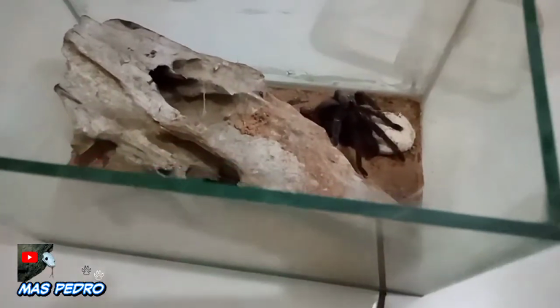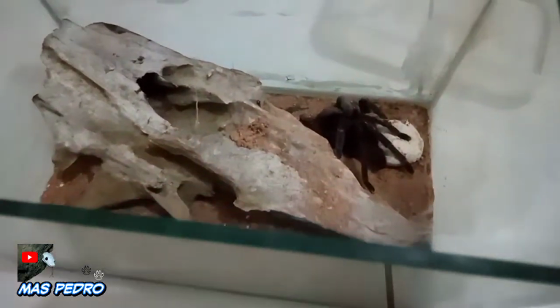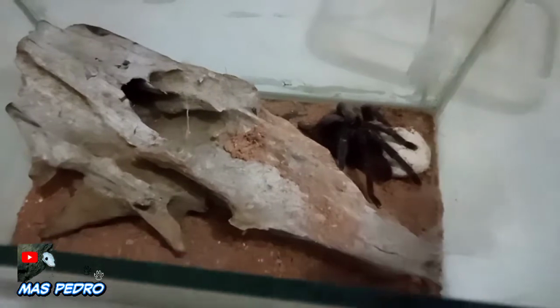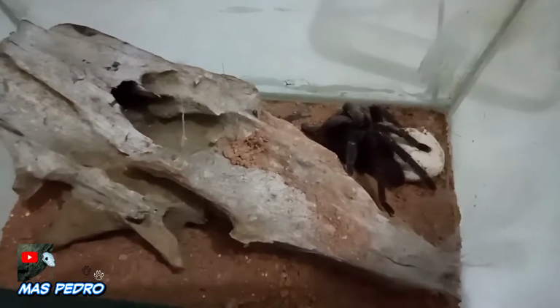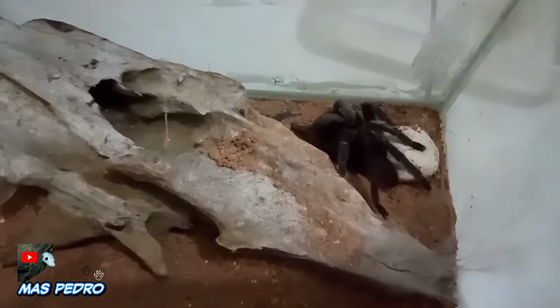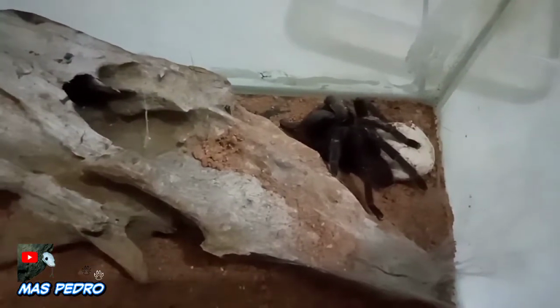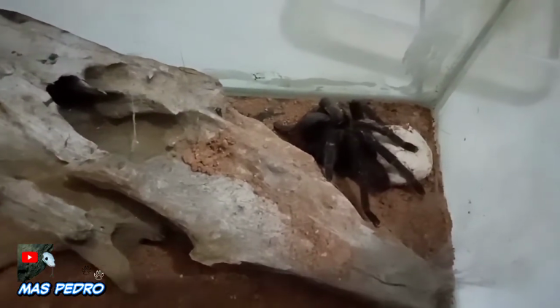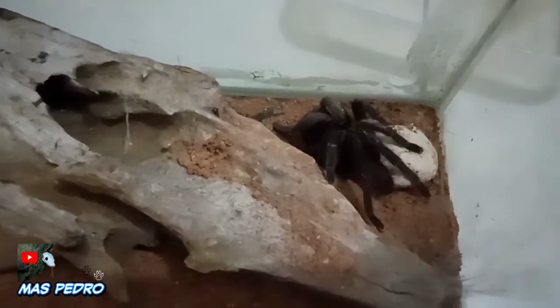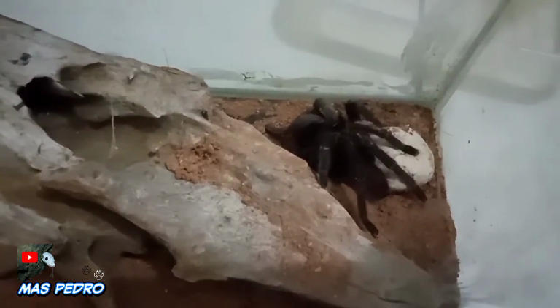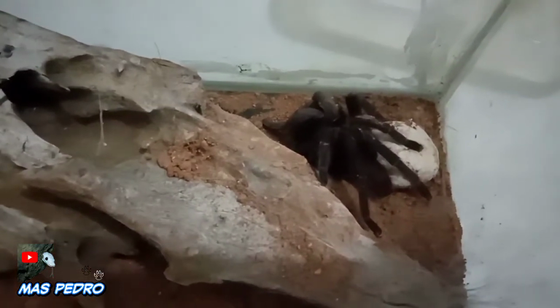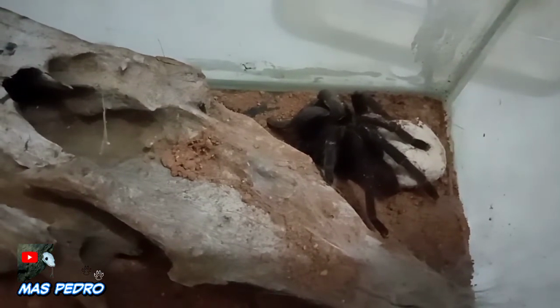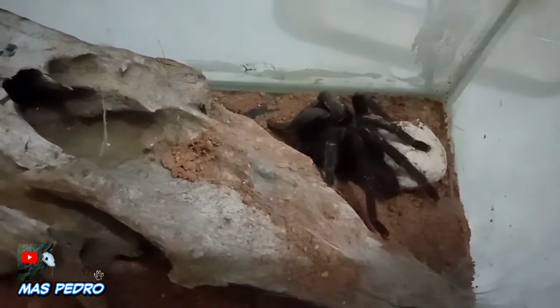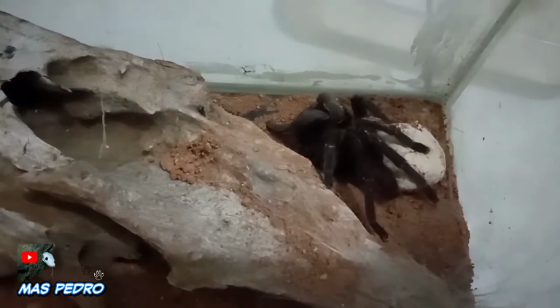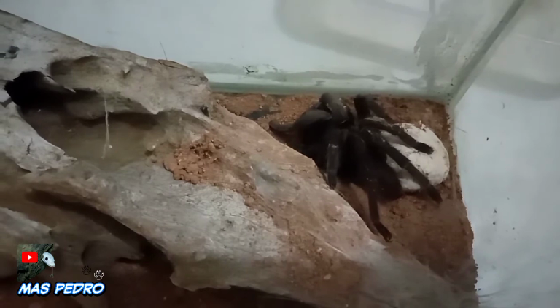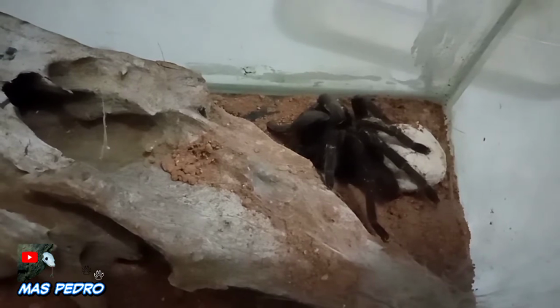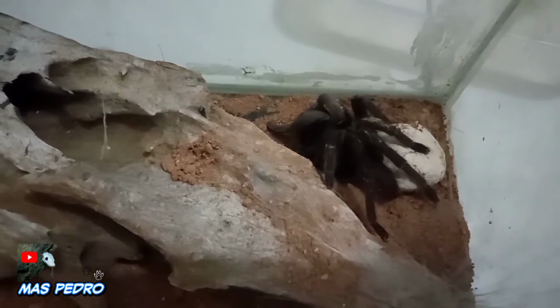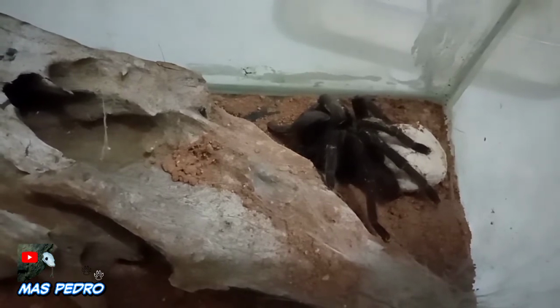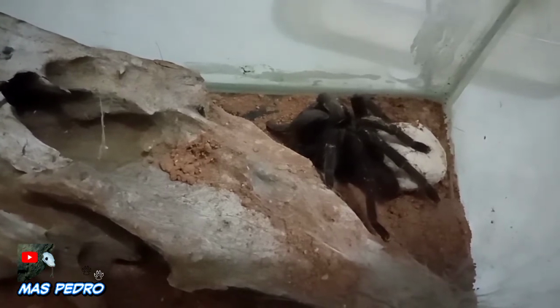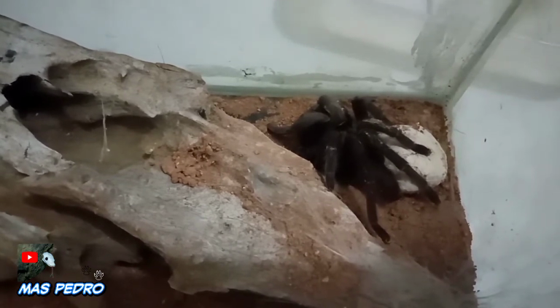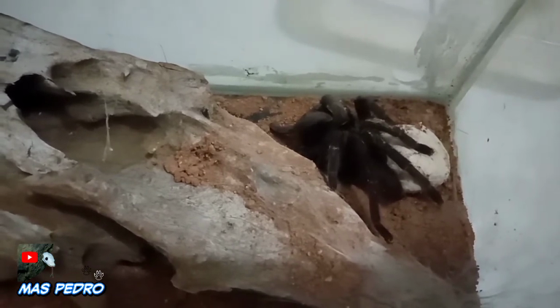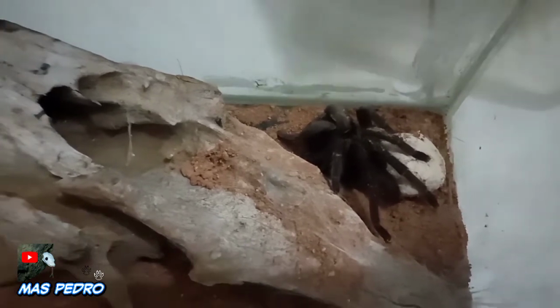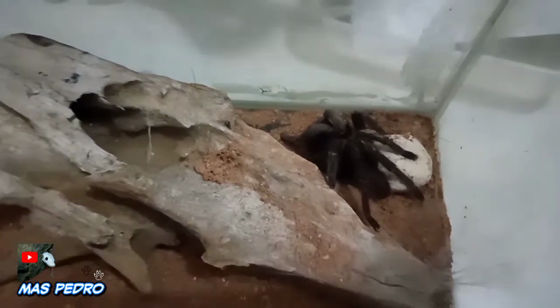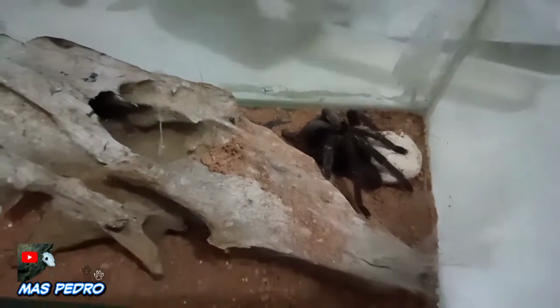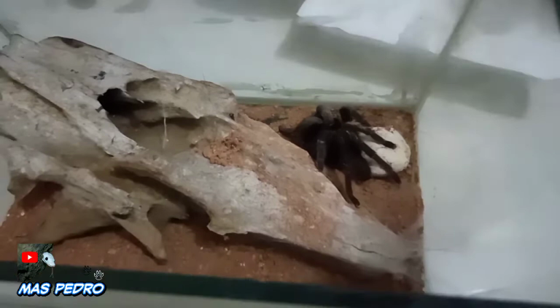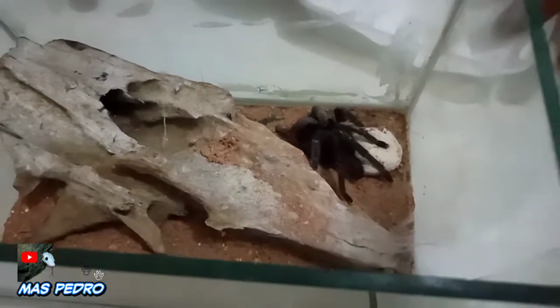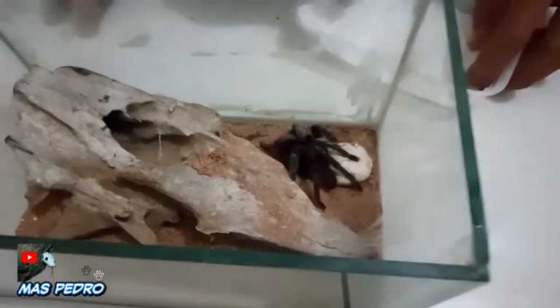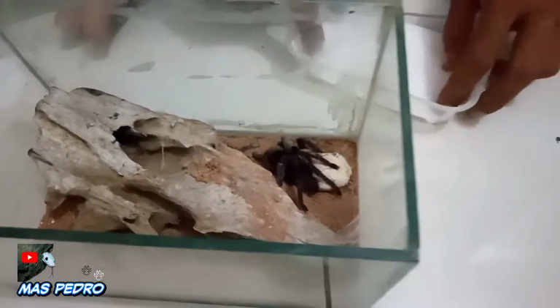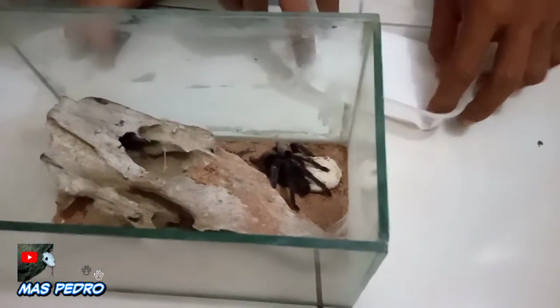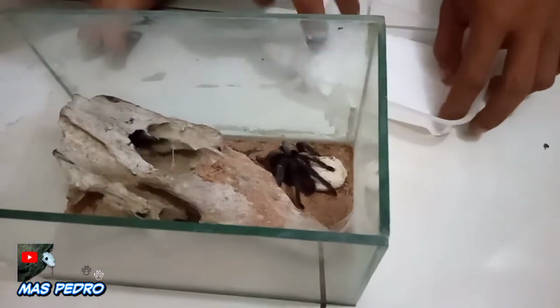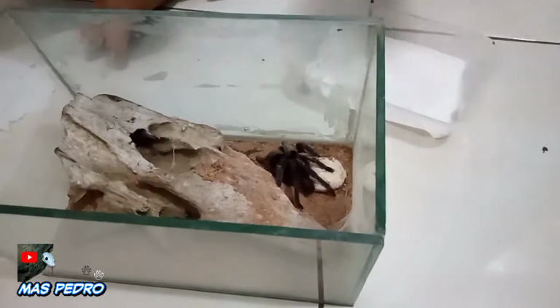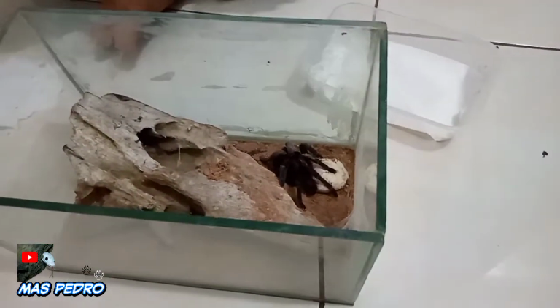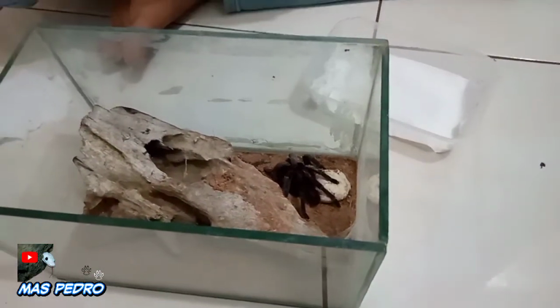Inilah tarantula yang kita hunting di video sebelumnya. Di video sebelumnya, kita juga ditemani Mas Jokho dan juga Mas Reno. Mungkin bagi teman-teman yang belum menonton video sebelumnya, silakan tonton terlebih dahulu.